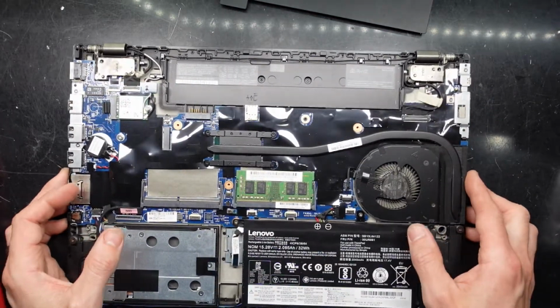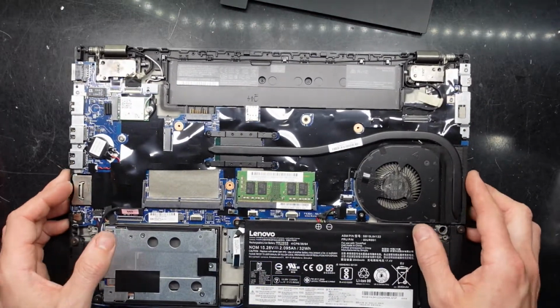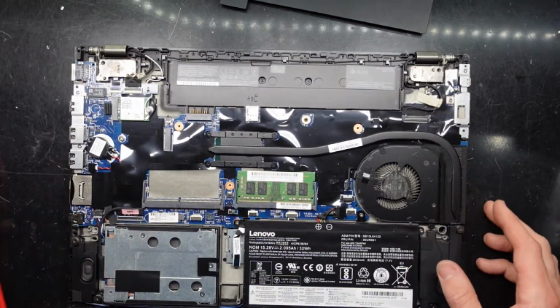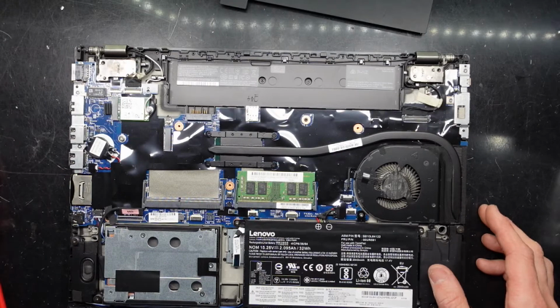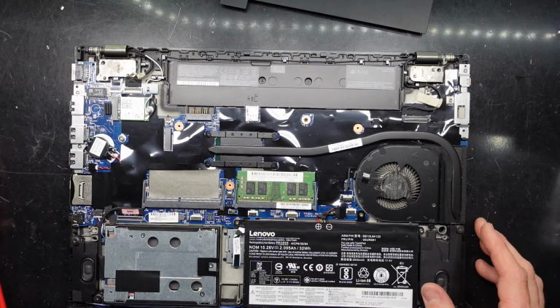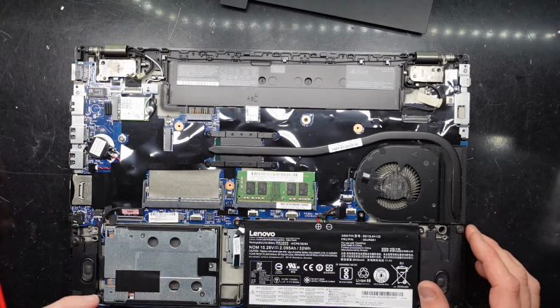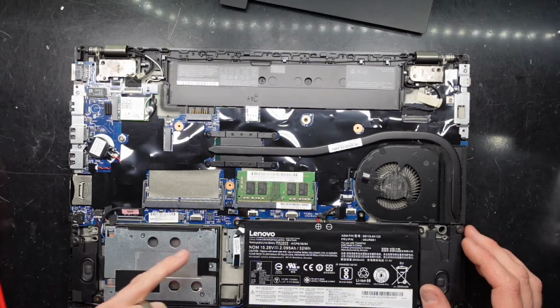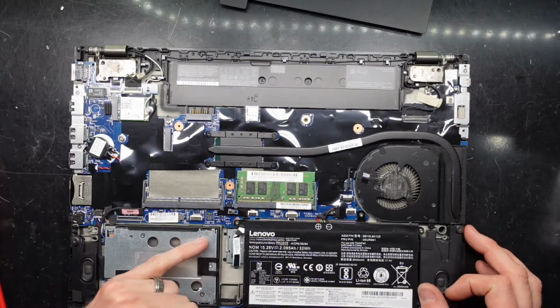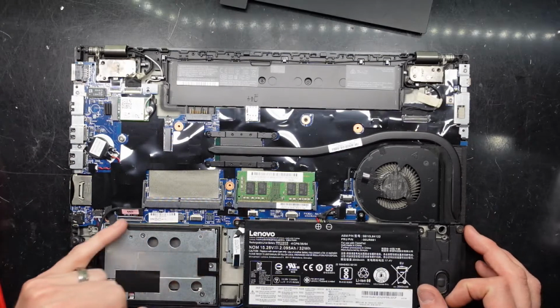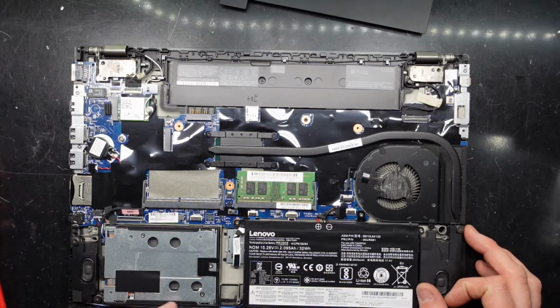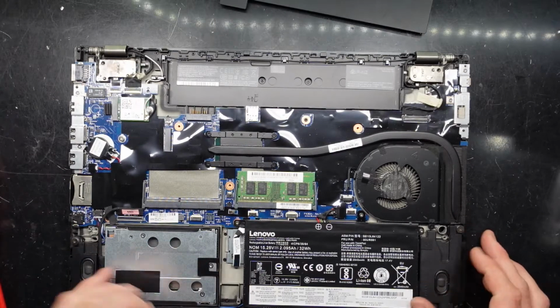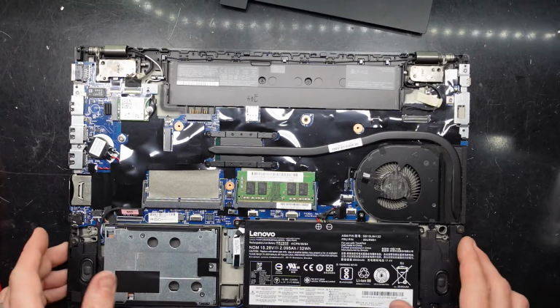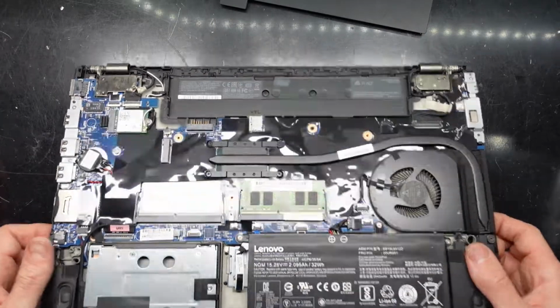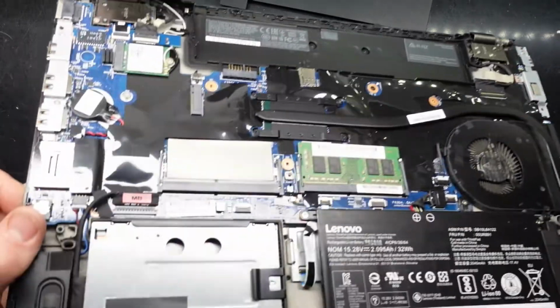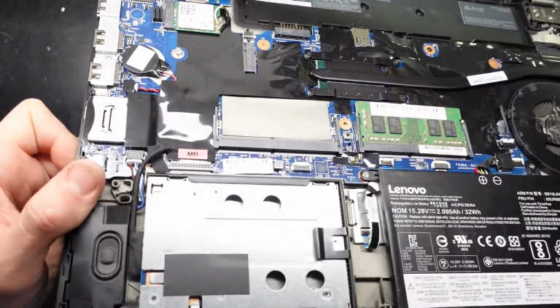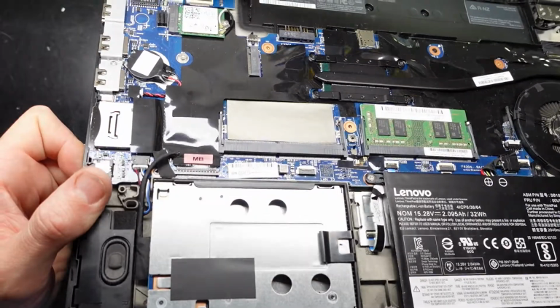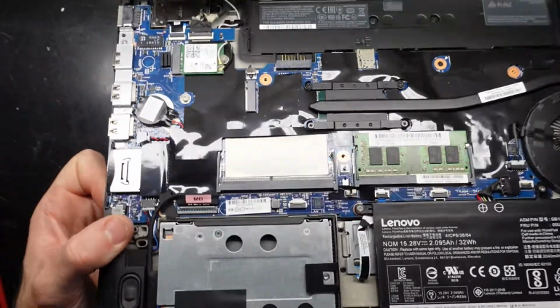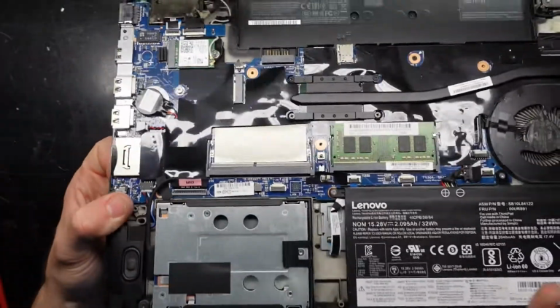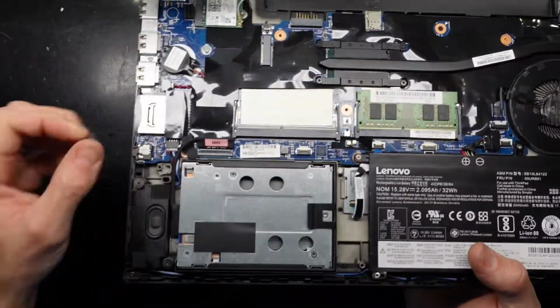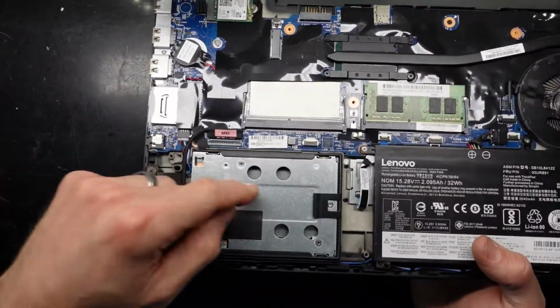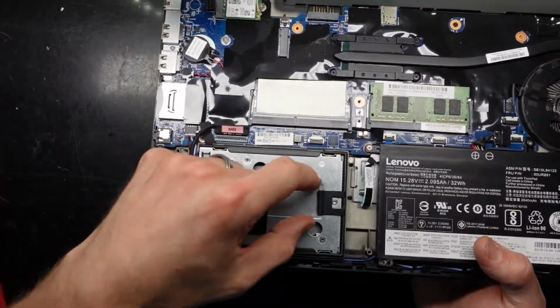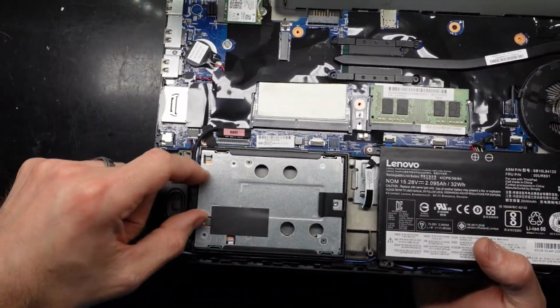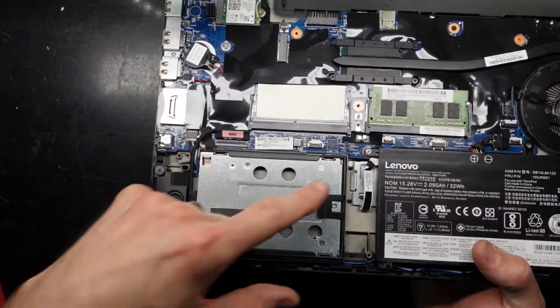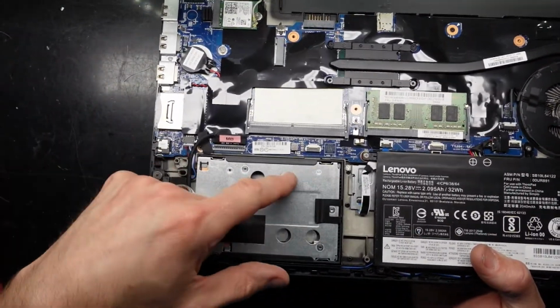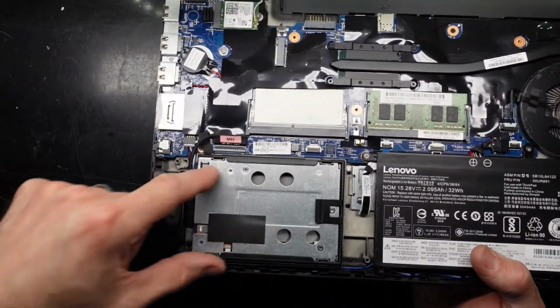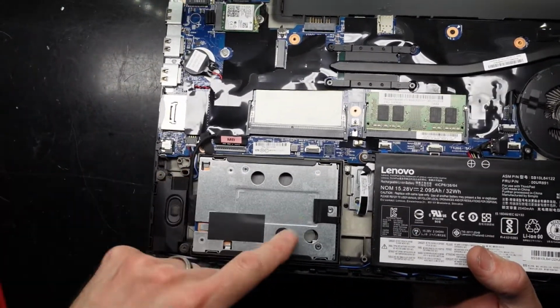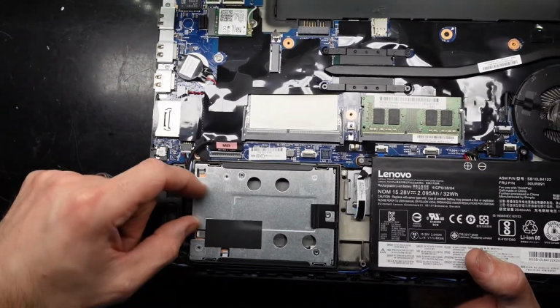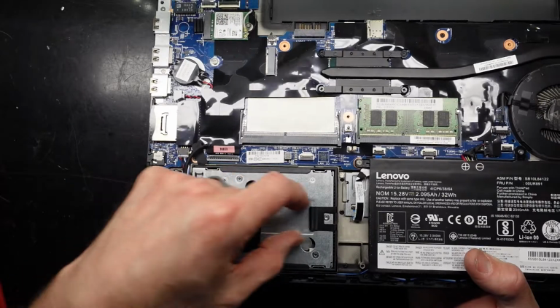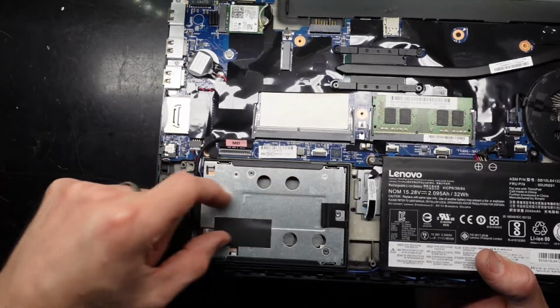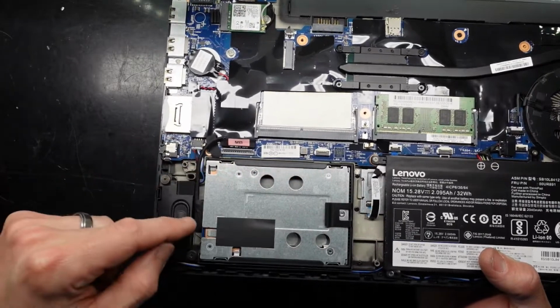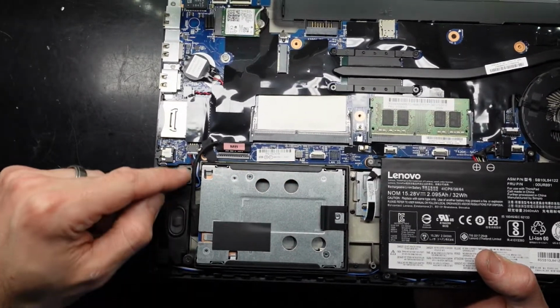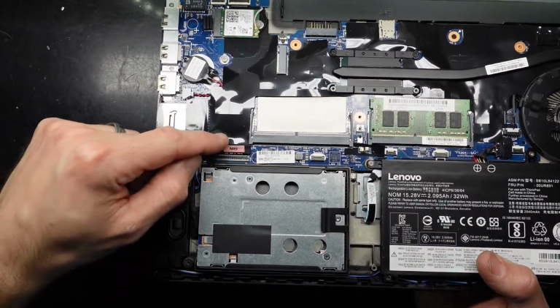As we can see, hard drive wise, there's one hard drive down here which has basically got an enclosure or metal bracket to connect up the M.2, which is running via a cable.